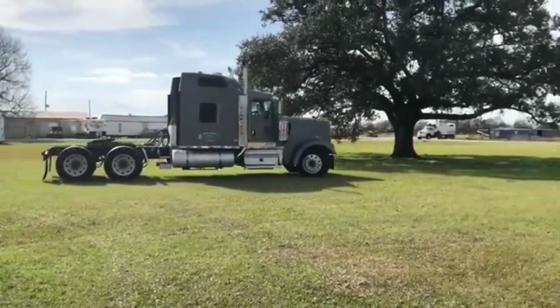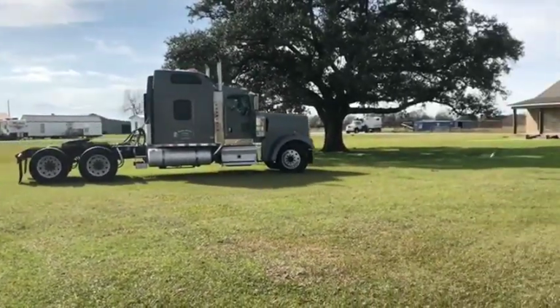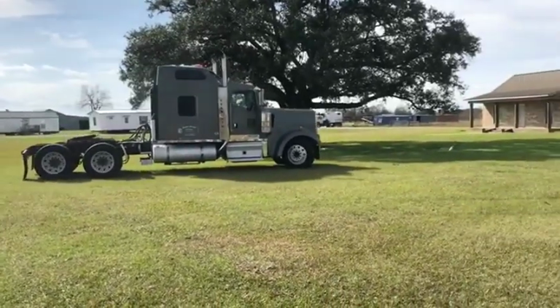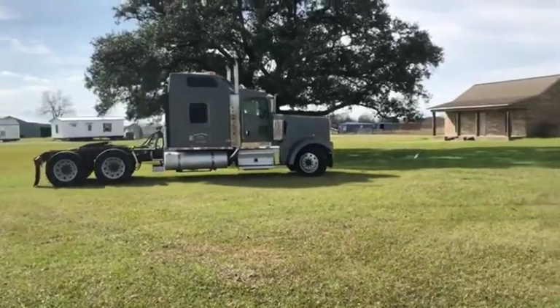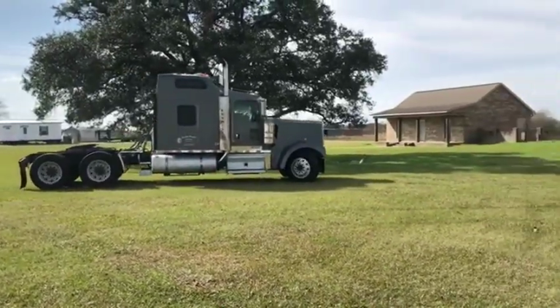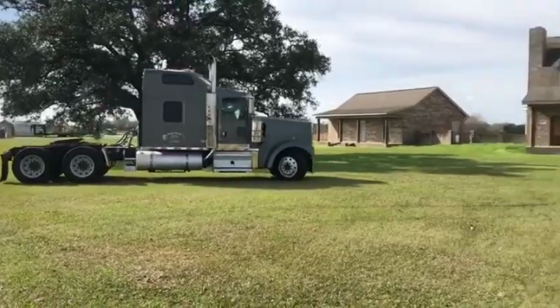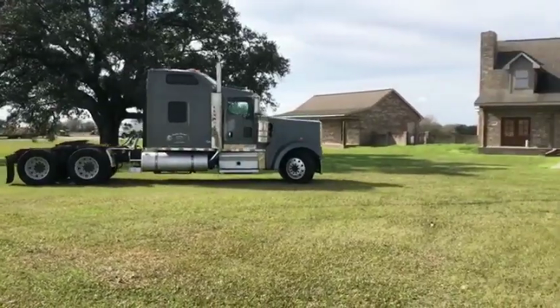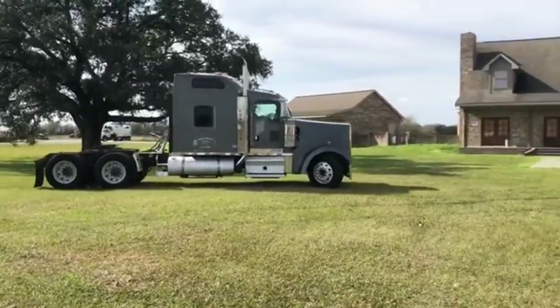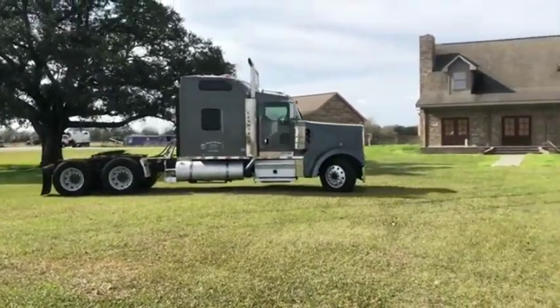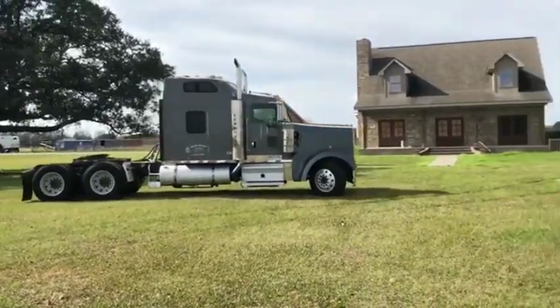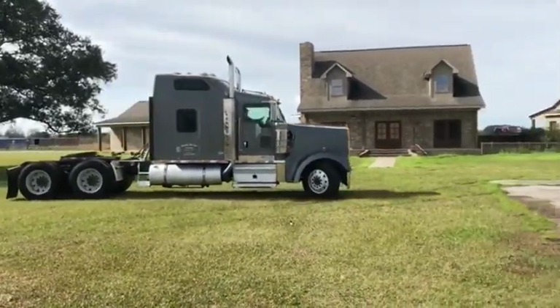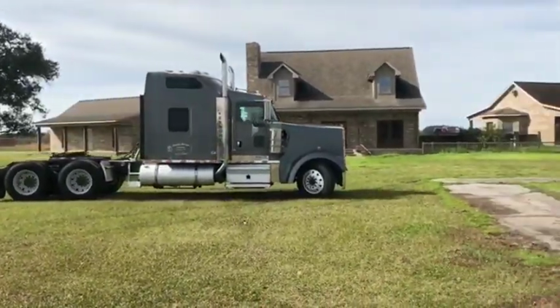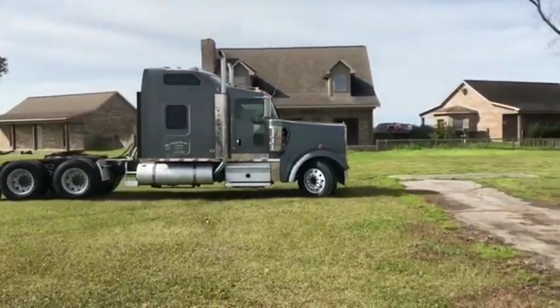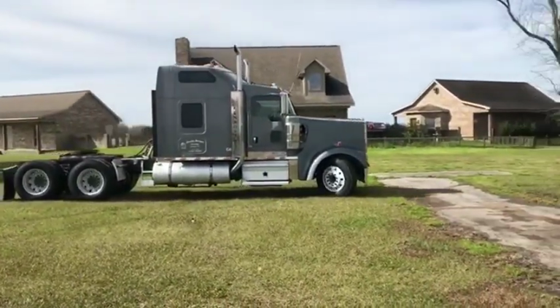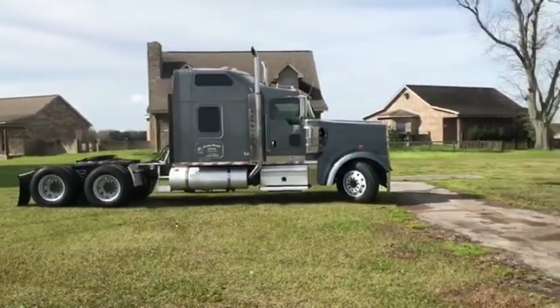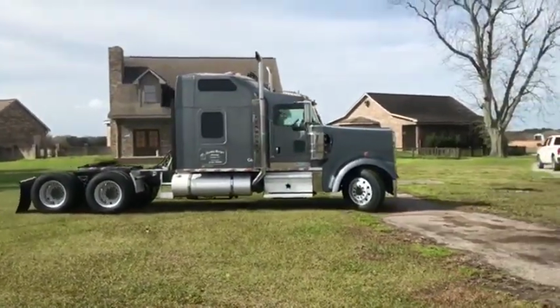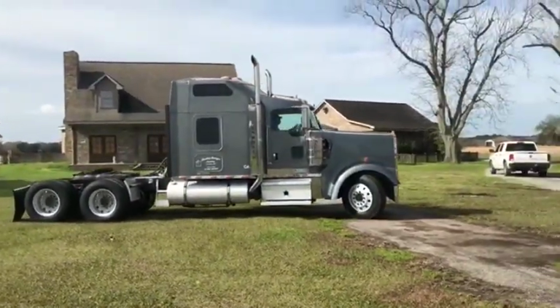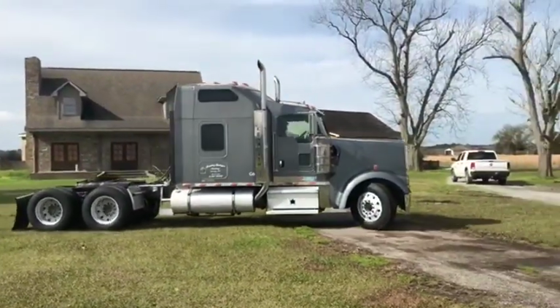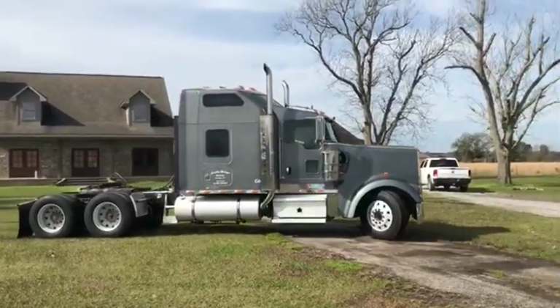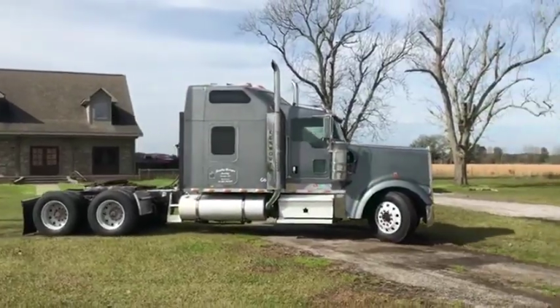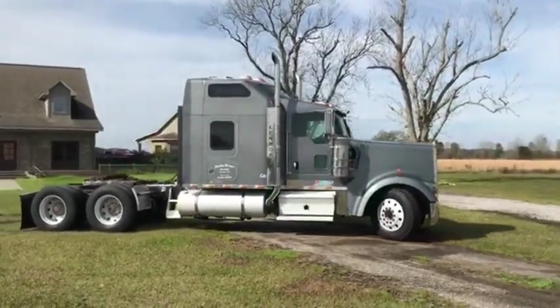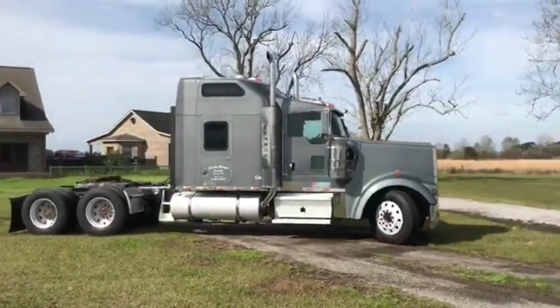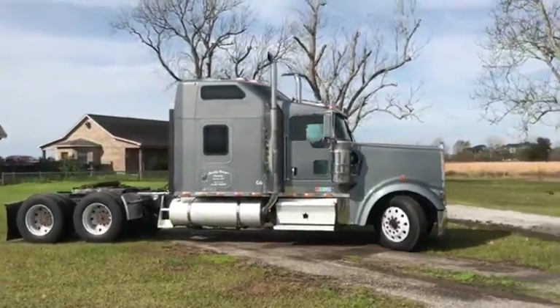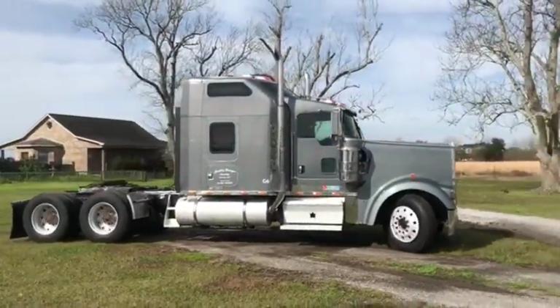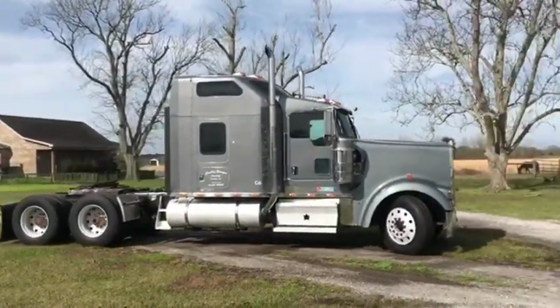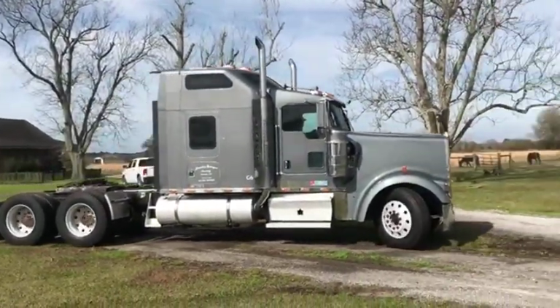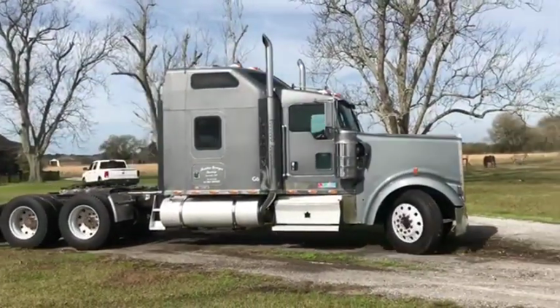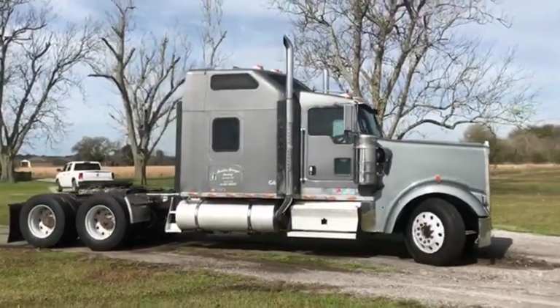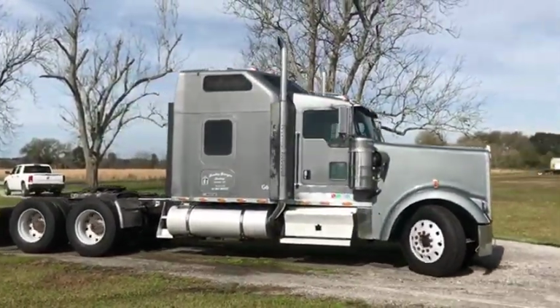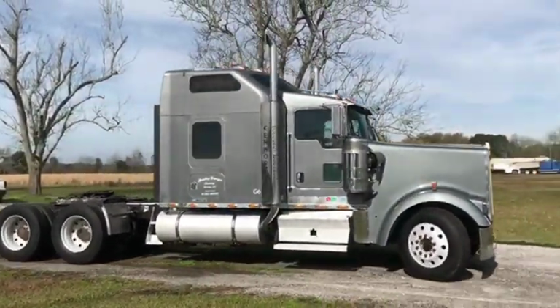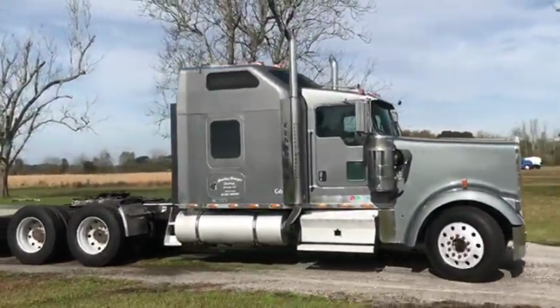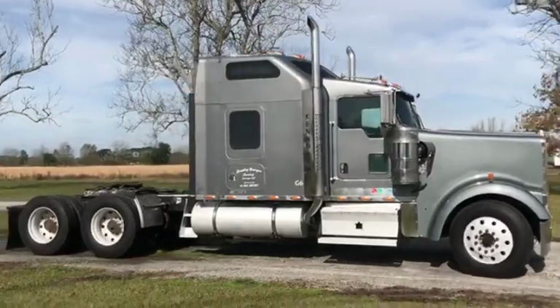Lots of aluminum, lots of chrome, lots of eye appeal. This truck, about three or four years ago, did have a complete overhaul, so it only has around 100,000 miles on the overhaul. This thing runs good, it sounds good, it's been very well-maintained.